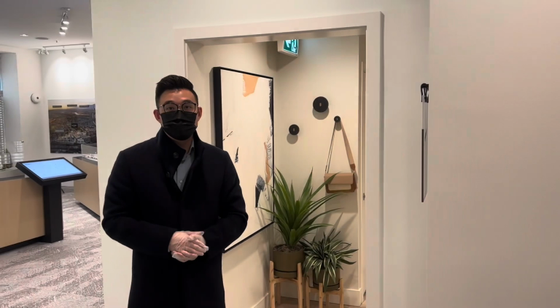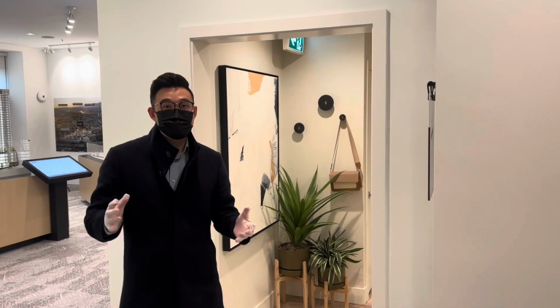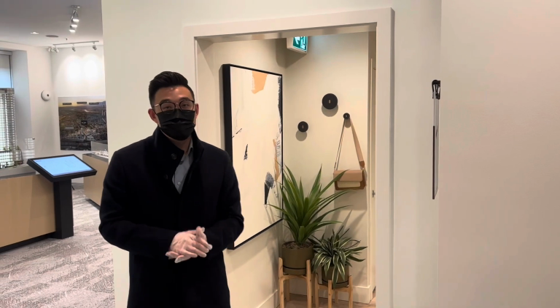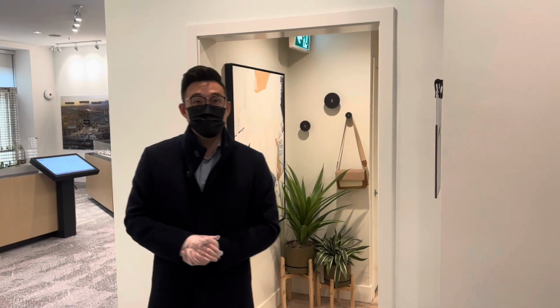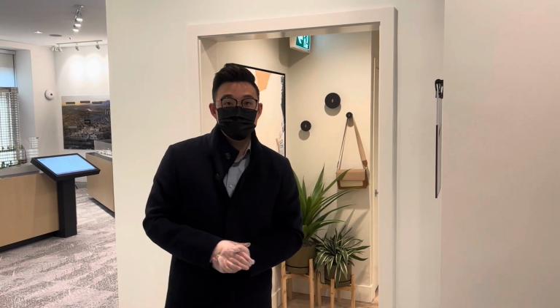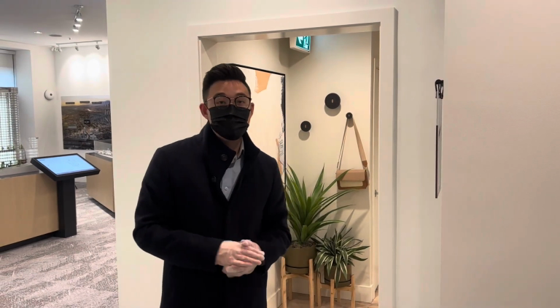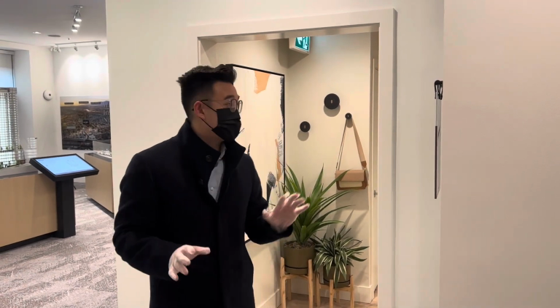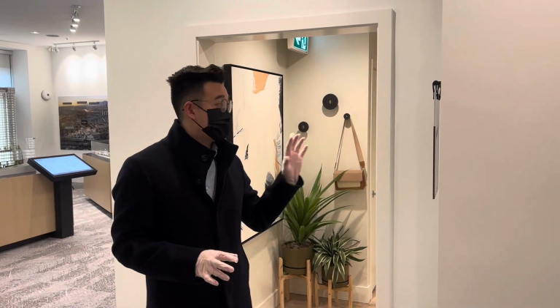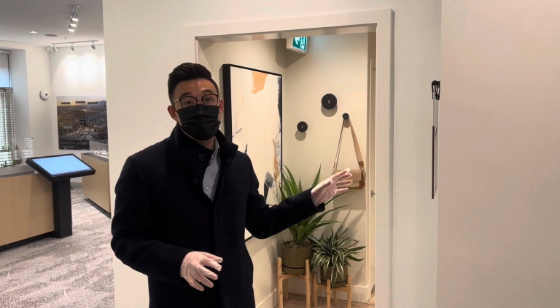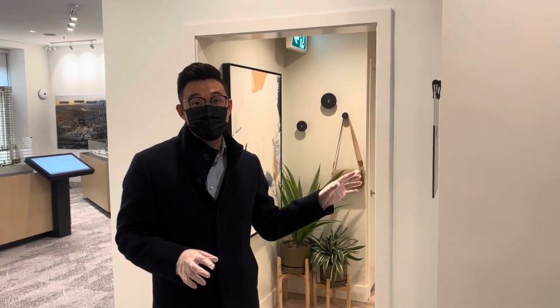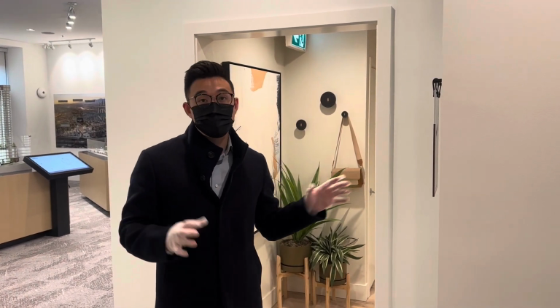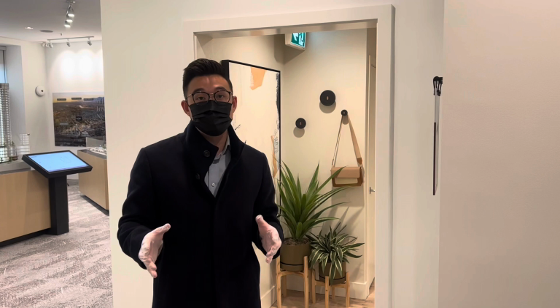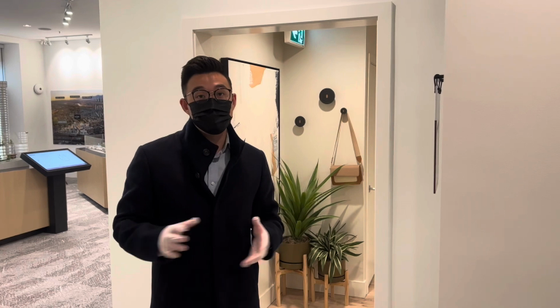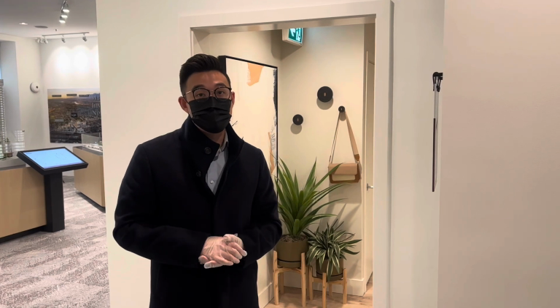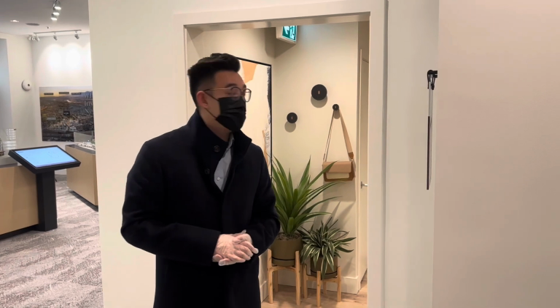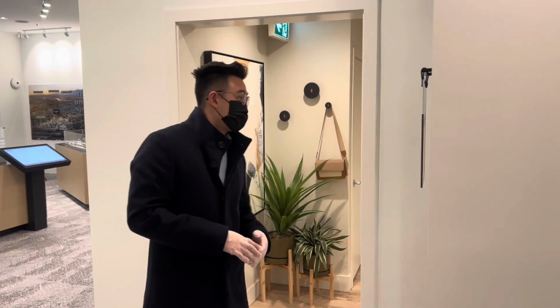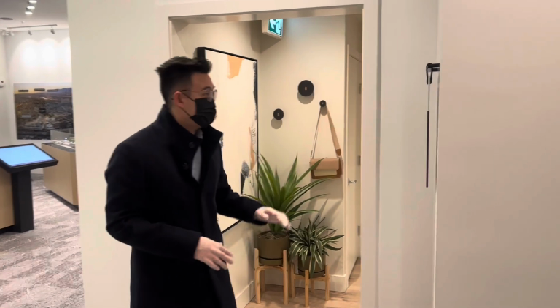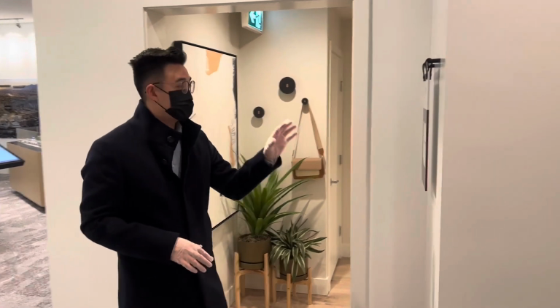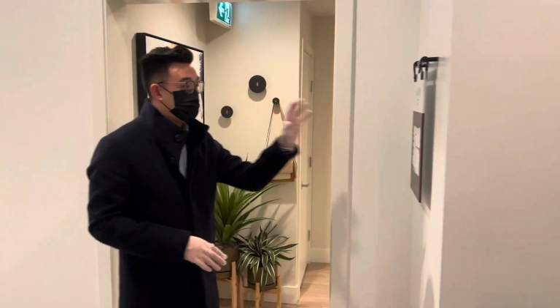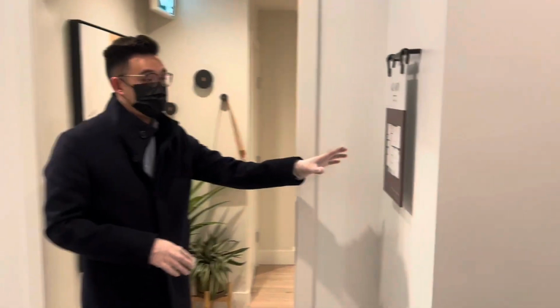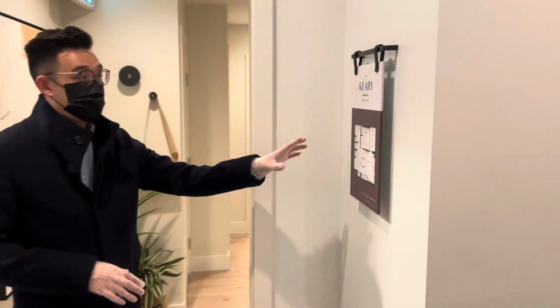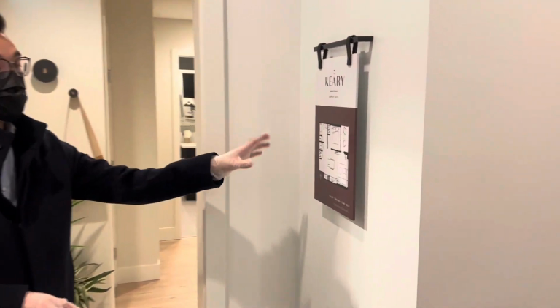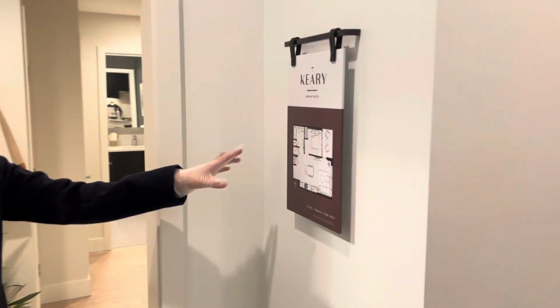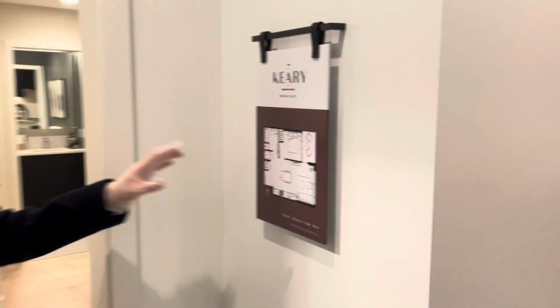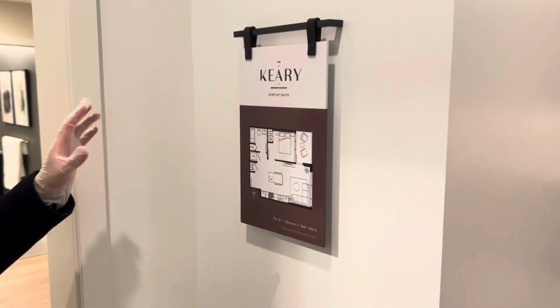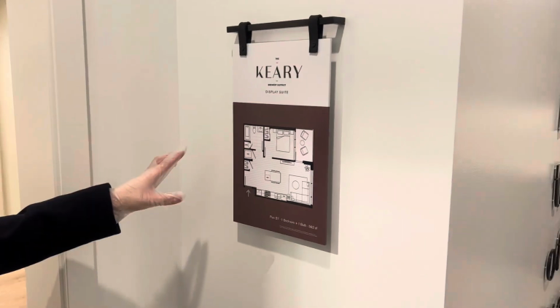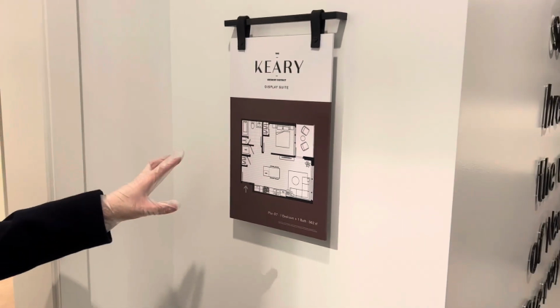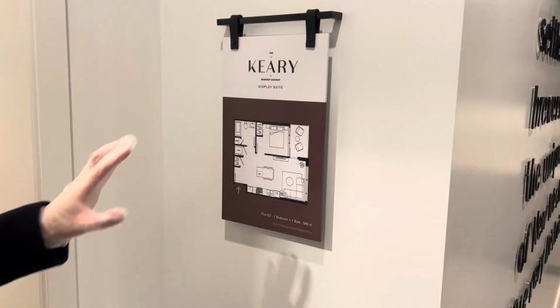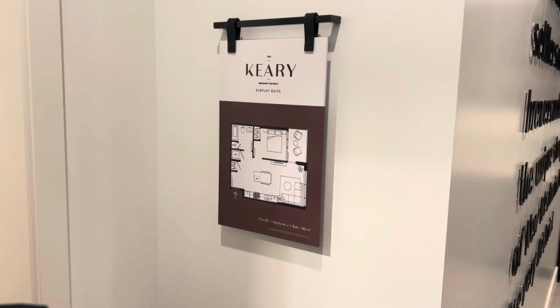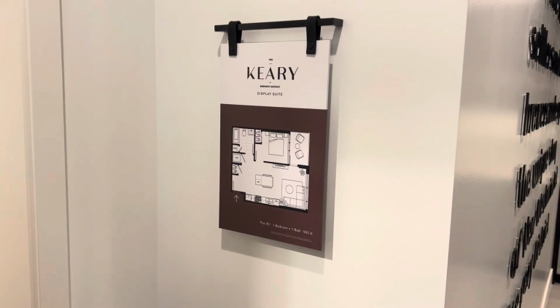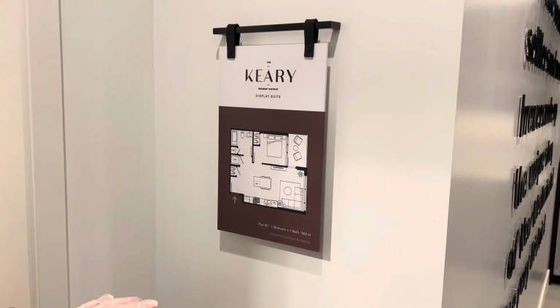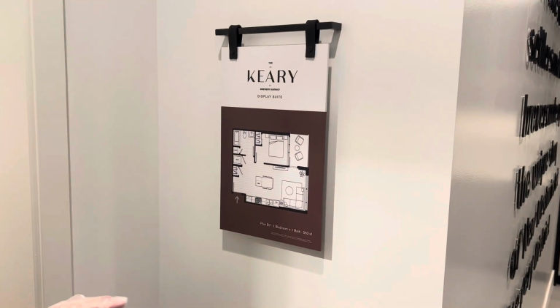Hey guys, this is Melvin Channel of Breedmax Express Realty. Today we're checking out the Carey by Westbrook in the Brewery District in New Westminster. We're going to check out this one bedroom display suite. It's going to be the B7 plan — 562 square feet.